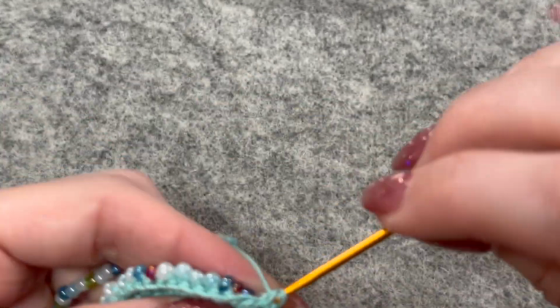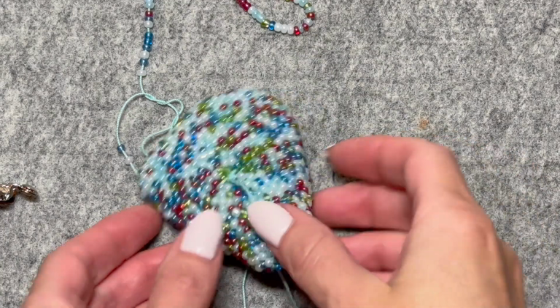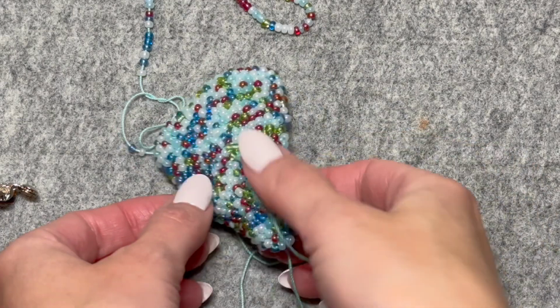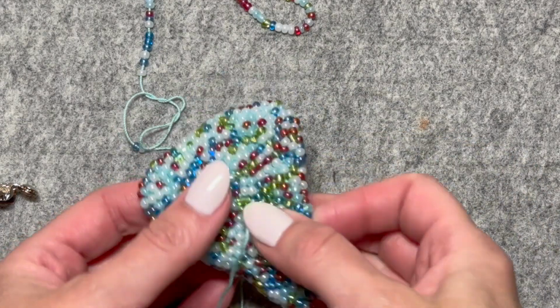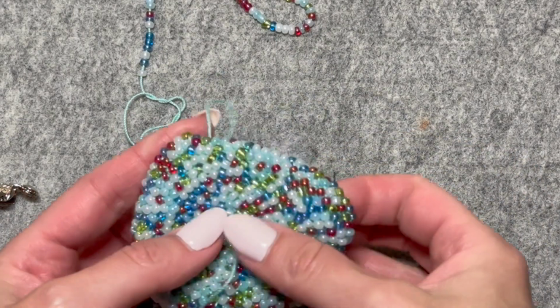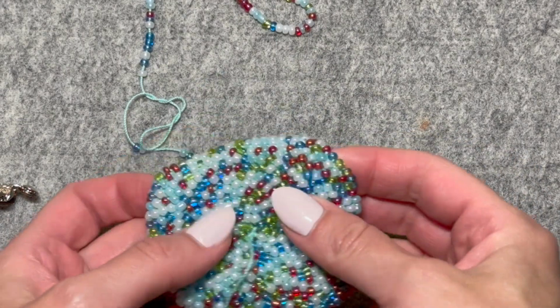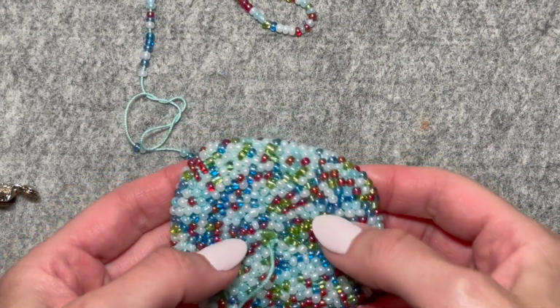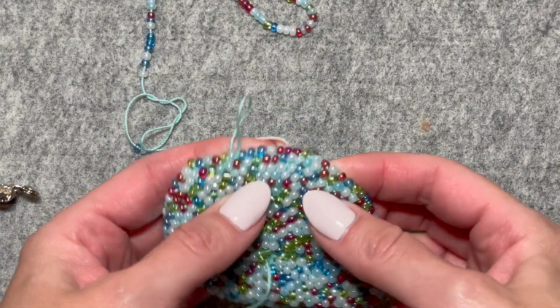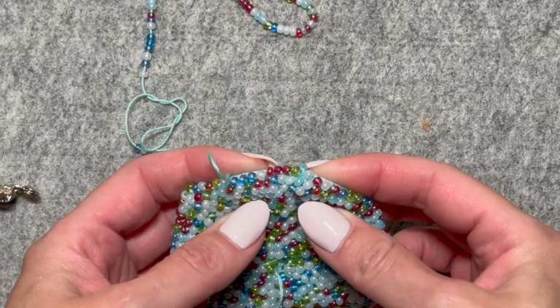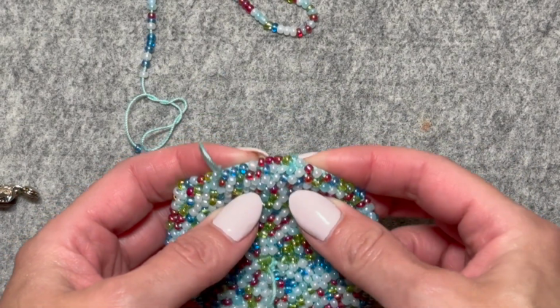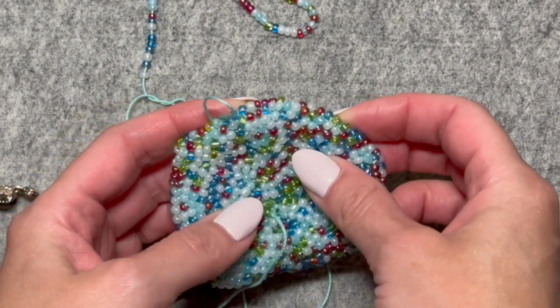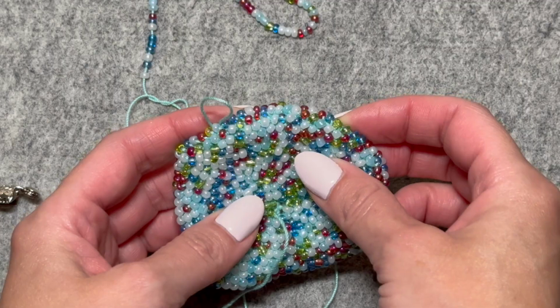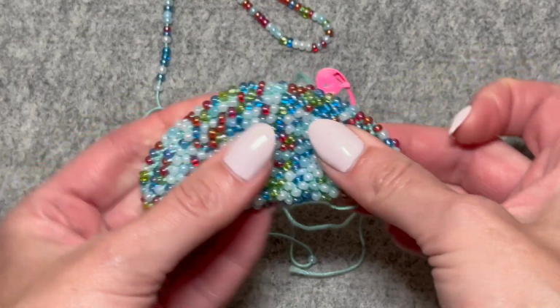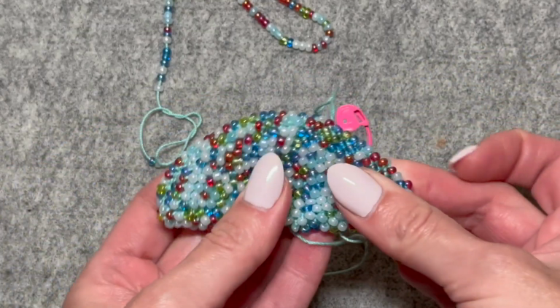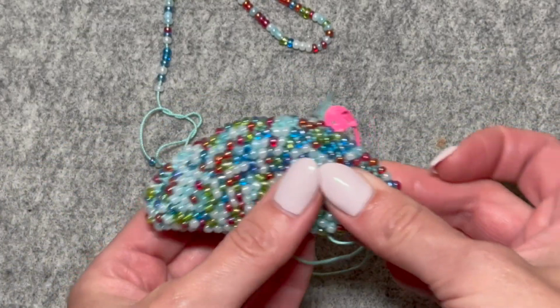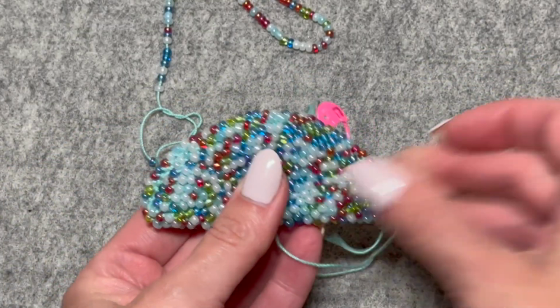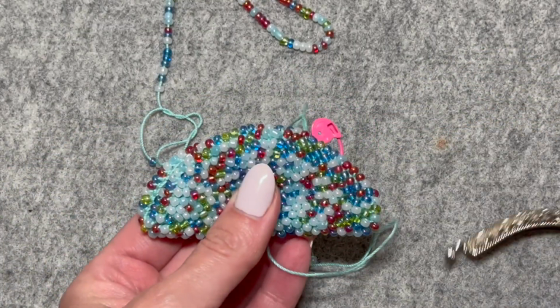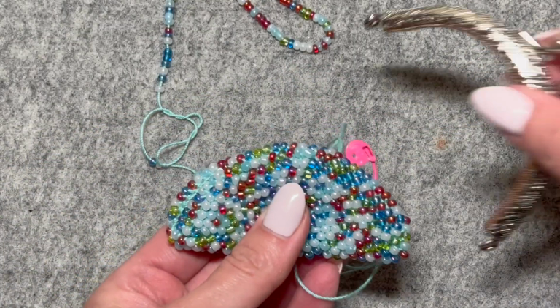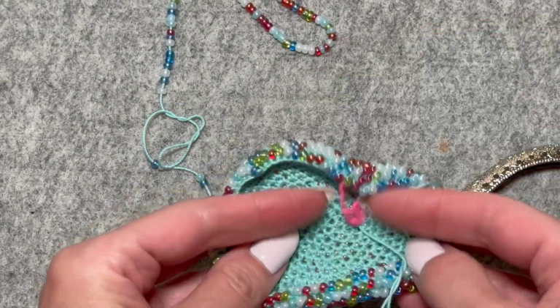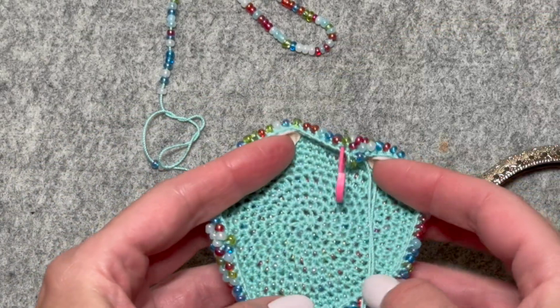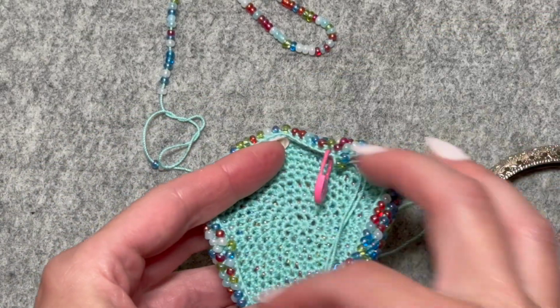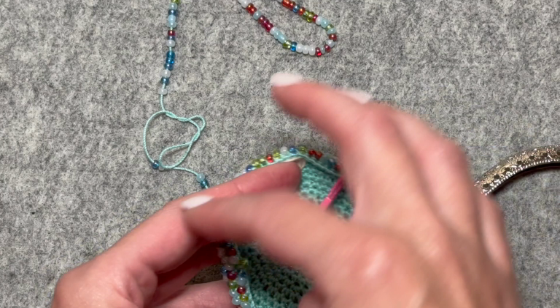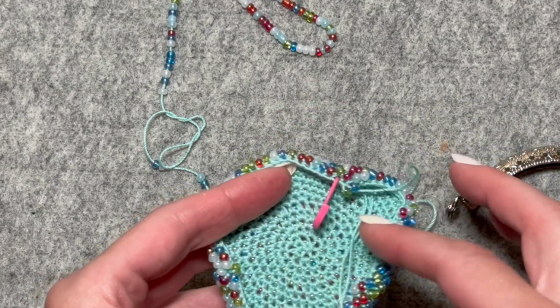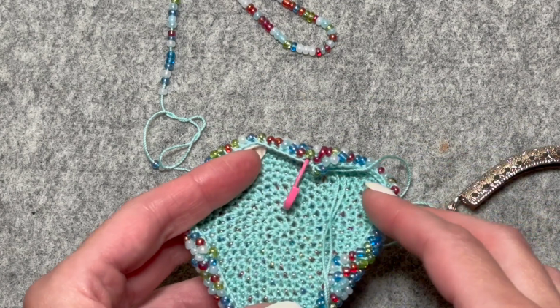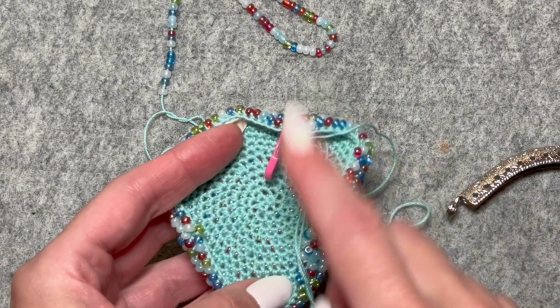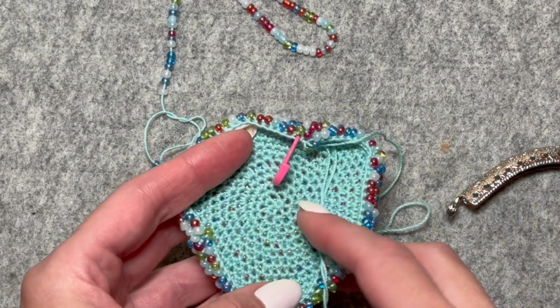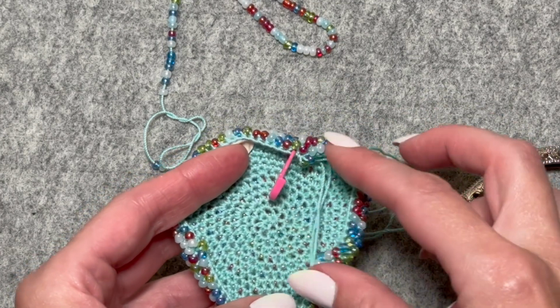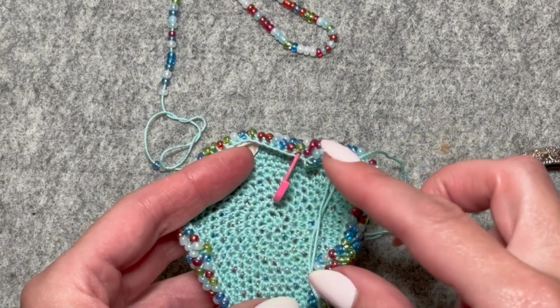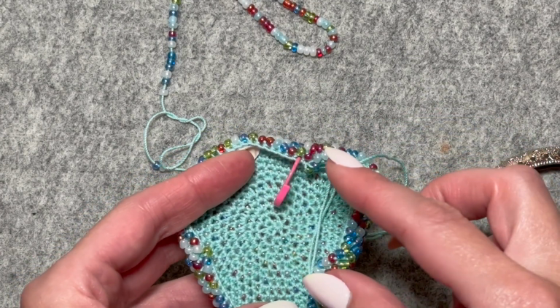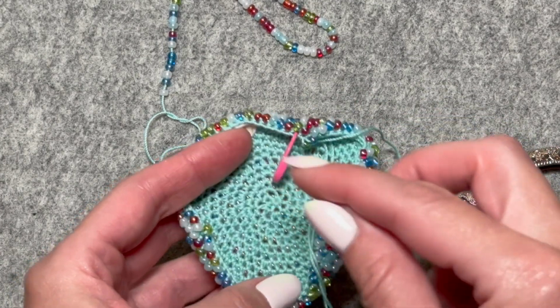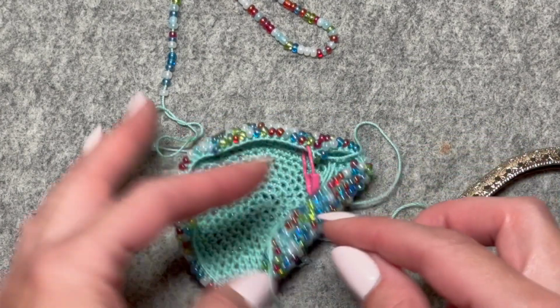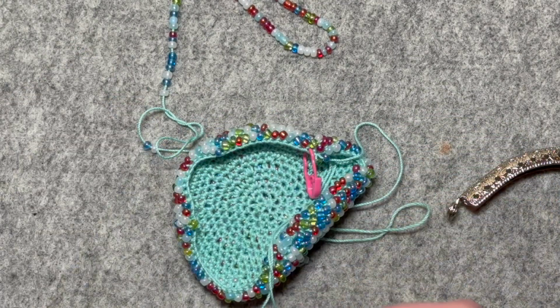I've finished my series of increases. I went up to 12 single crochets. Now that I have this at a width that I'm happy with, I'm just going to go around doing single crochets with no increases until I get this to a length that I want.